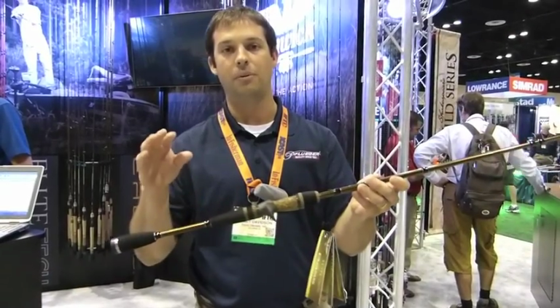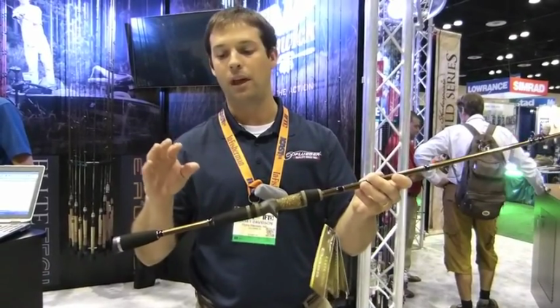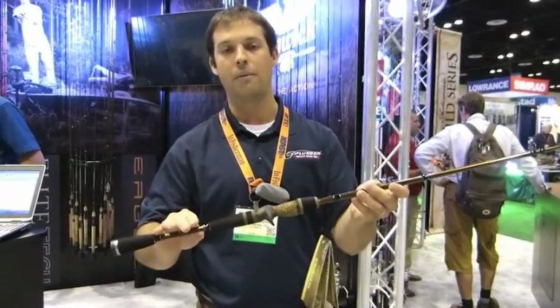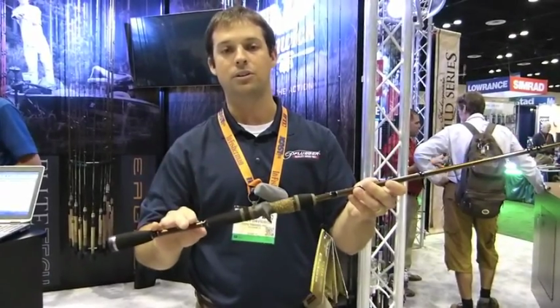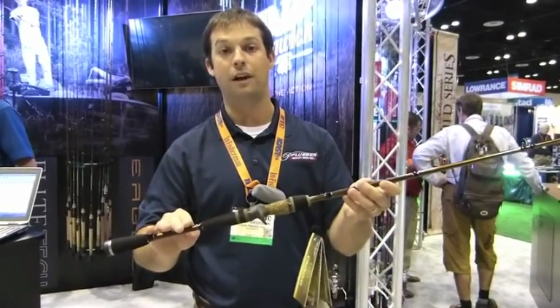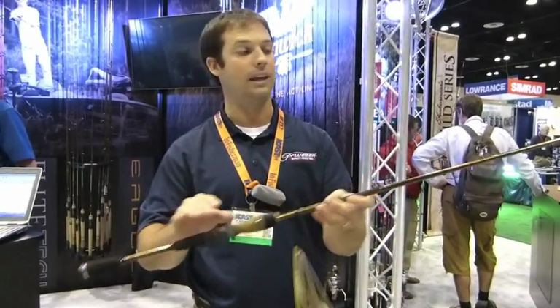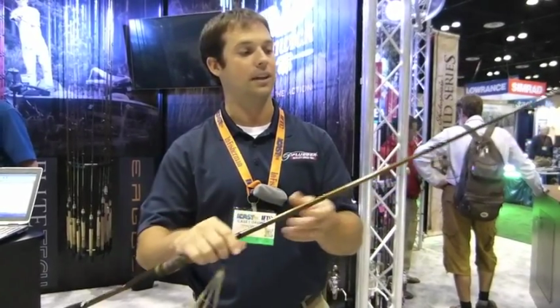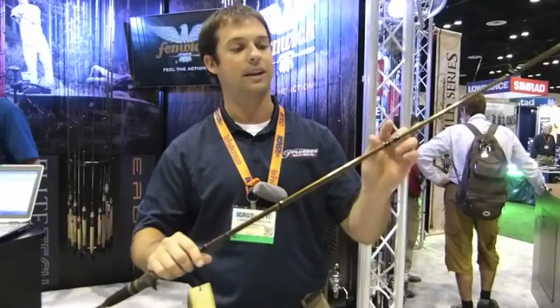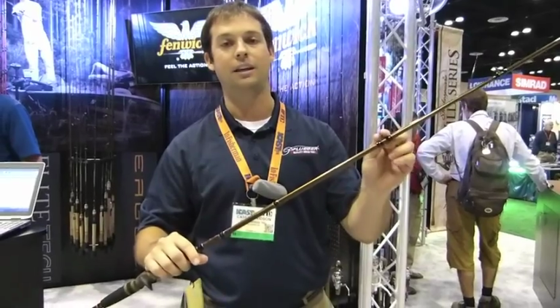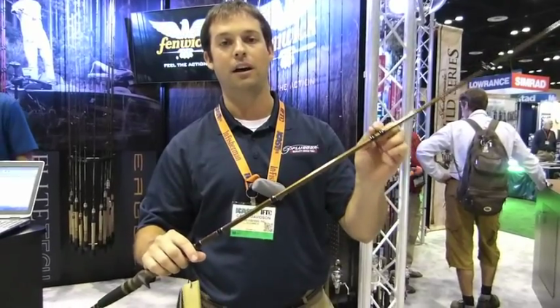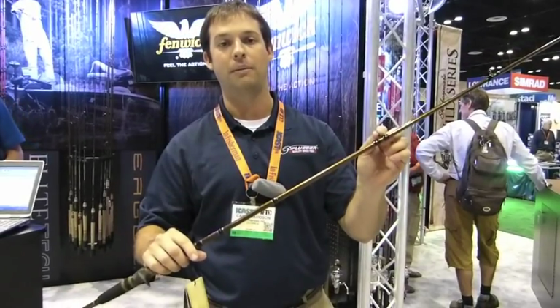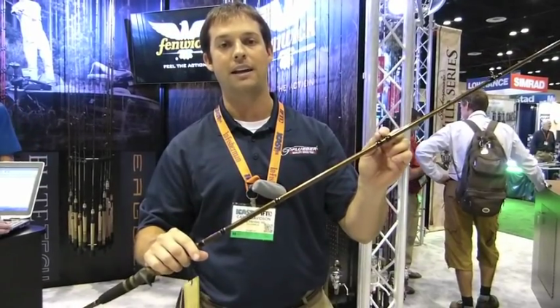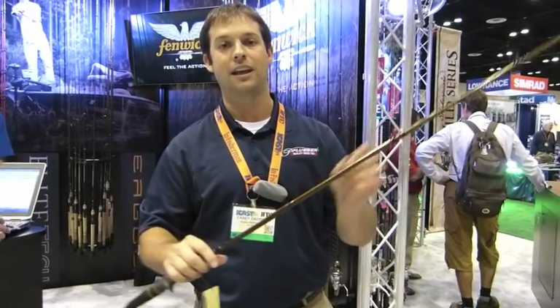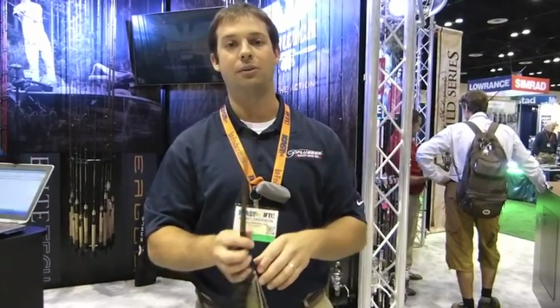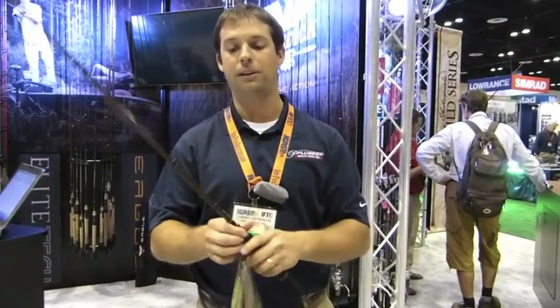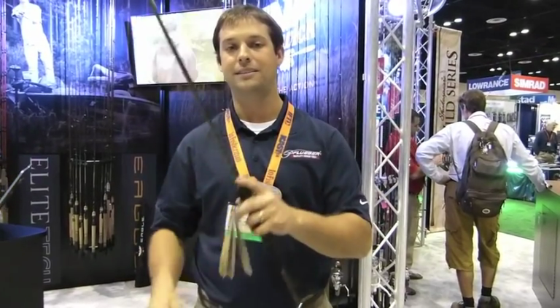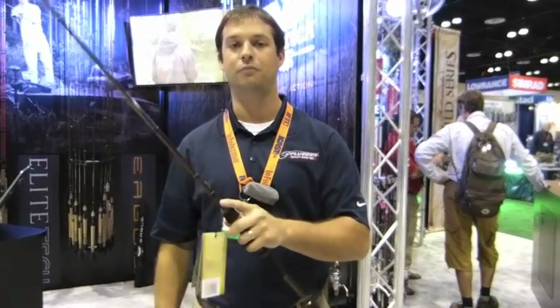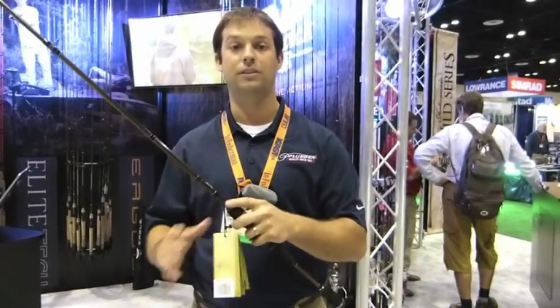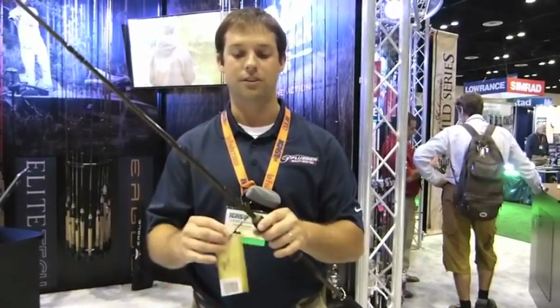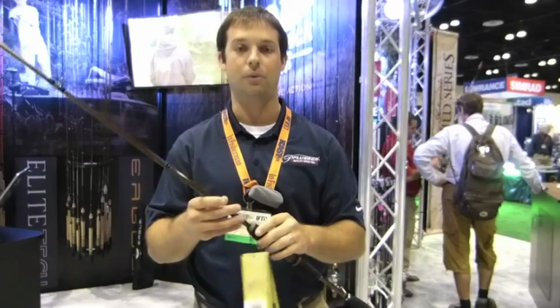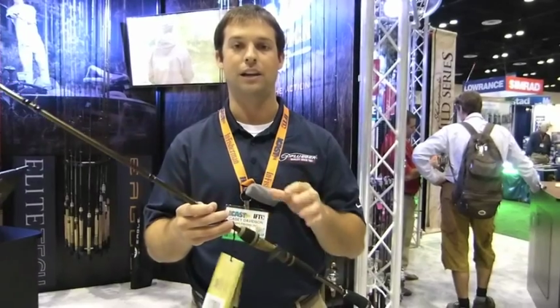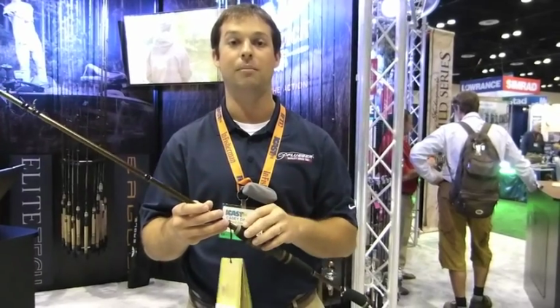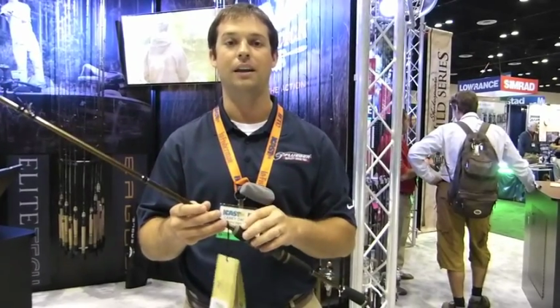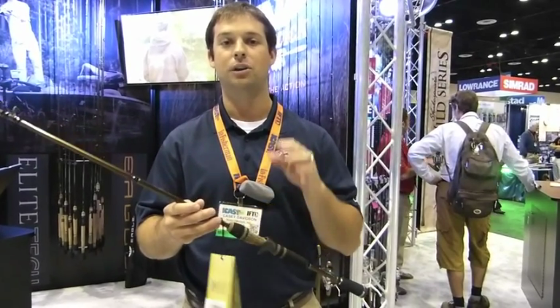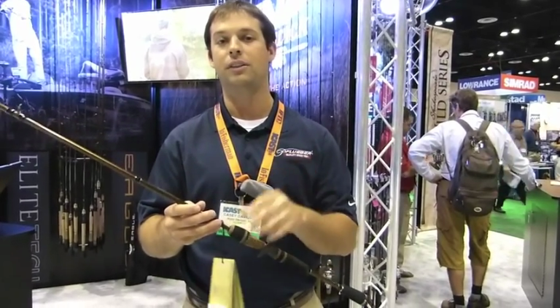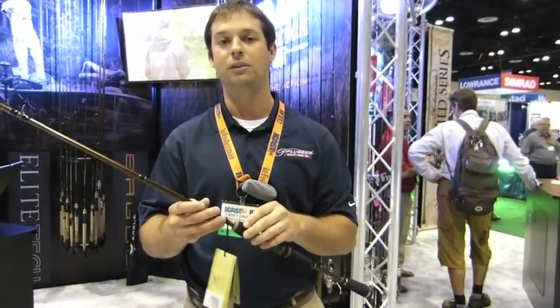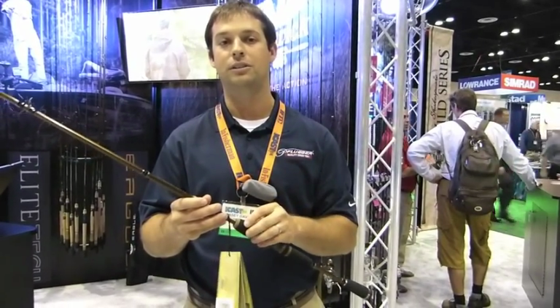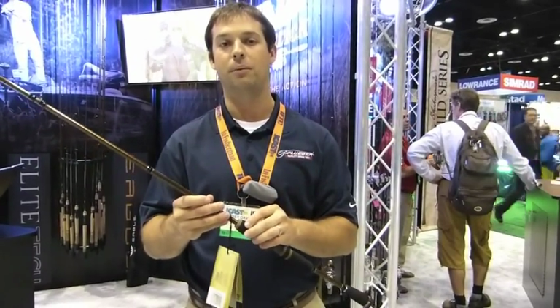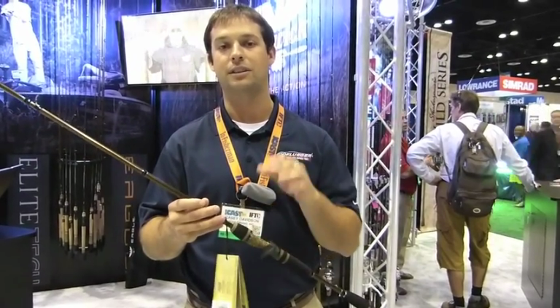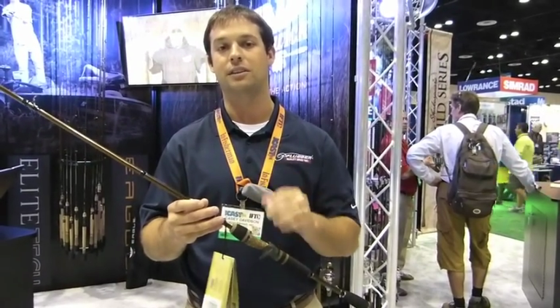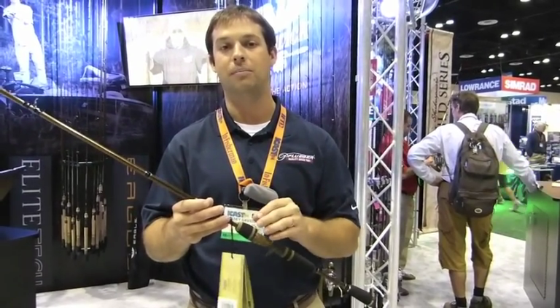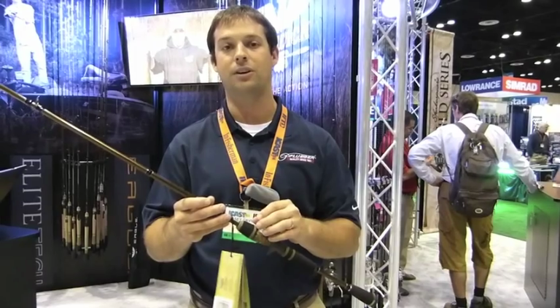Couple that with high modulus graphite blanks, titanium frame guides, and incredibly light sensitive blanks that are designed with technique in mind. So anything that you need to target bass, it's in this Elite Tech Bass Series.